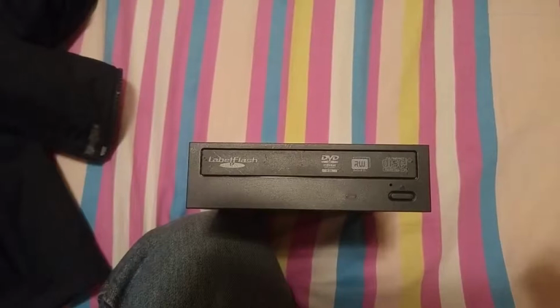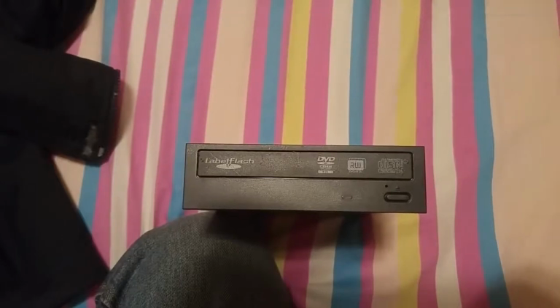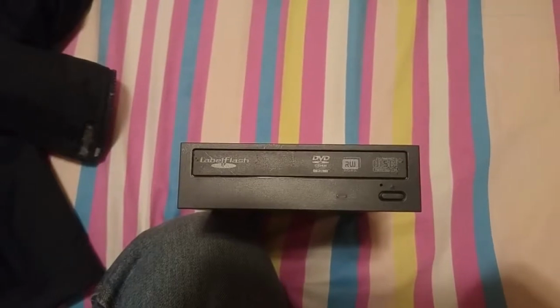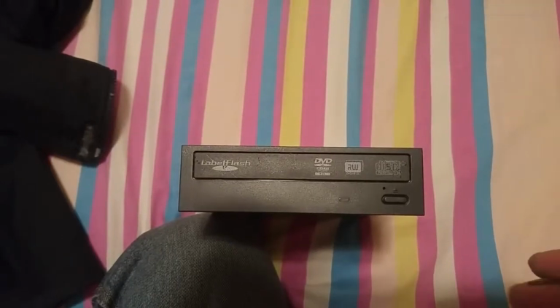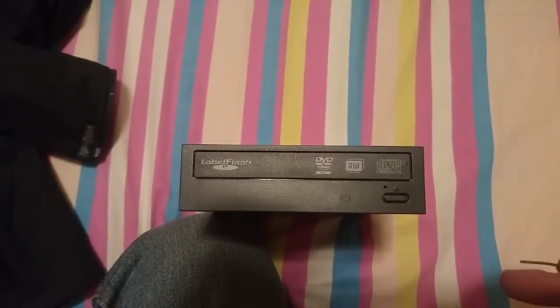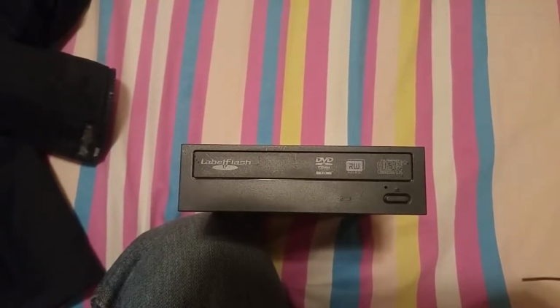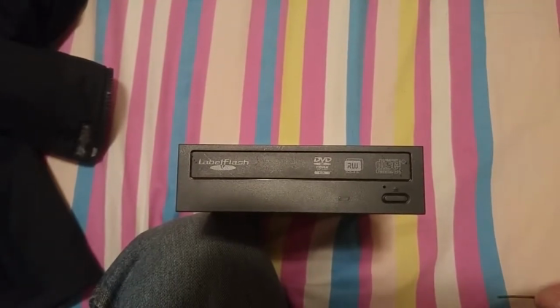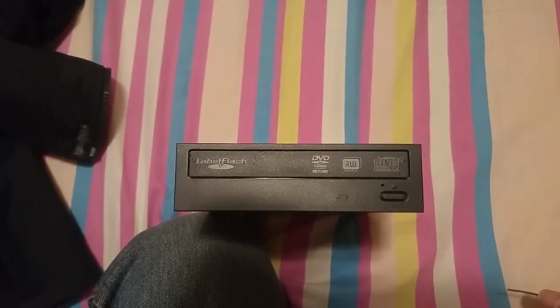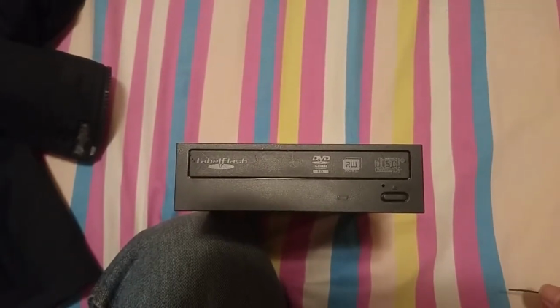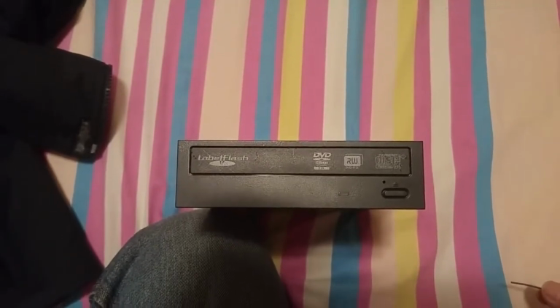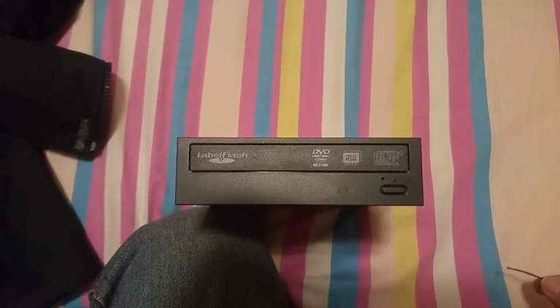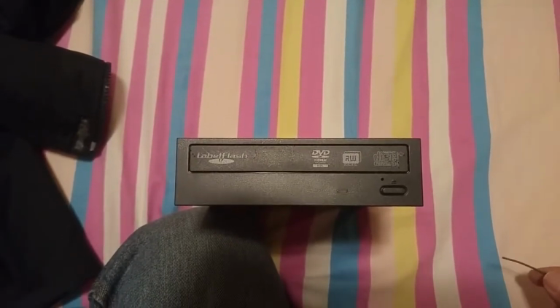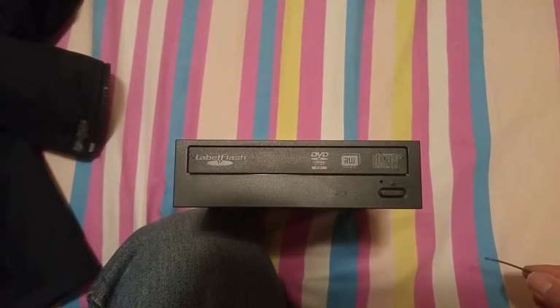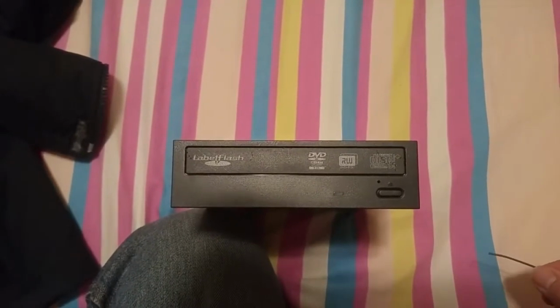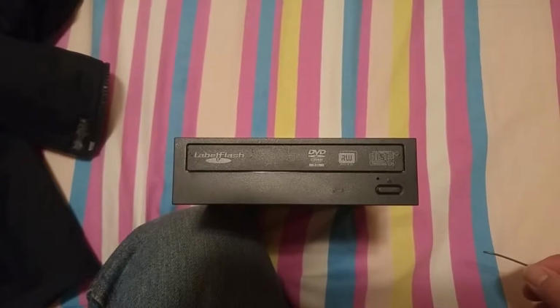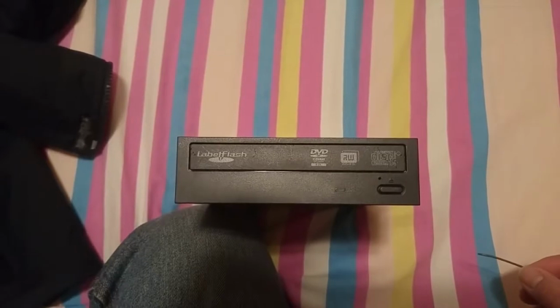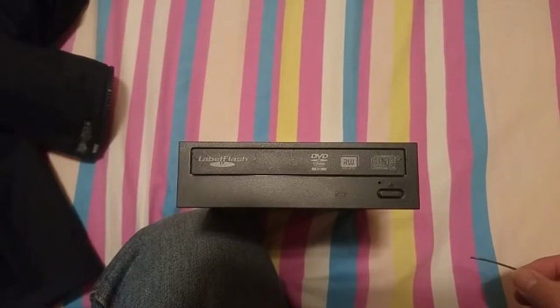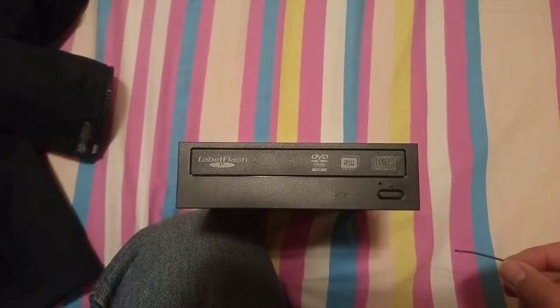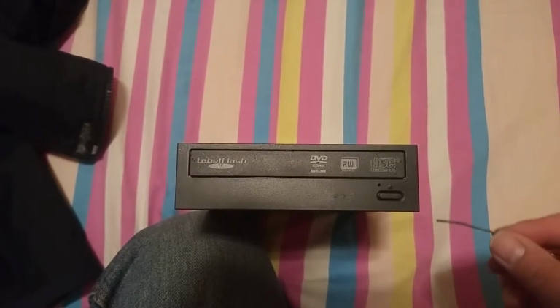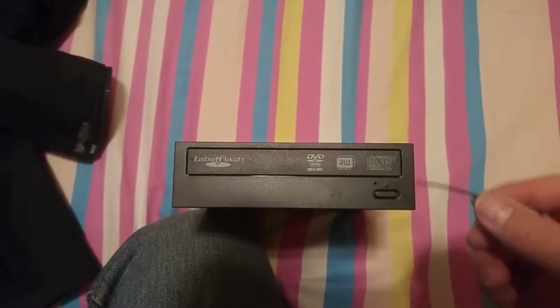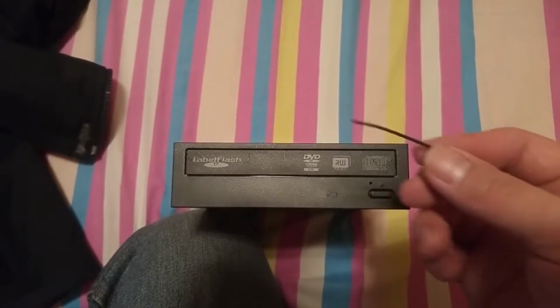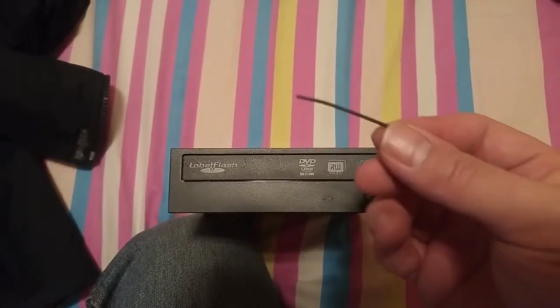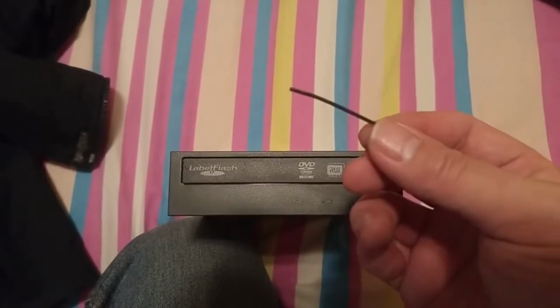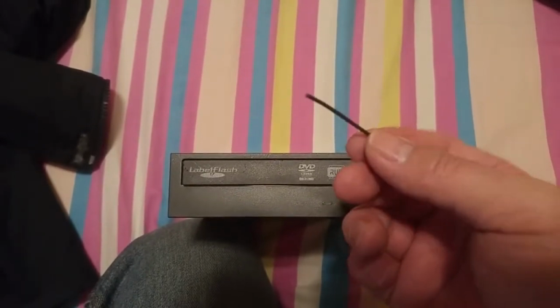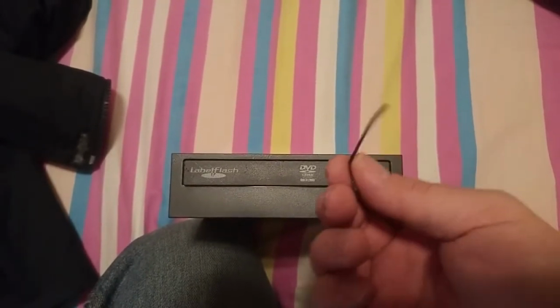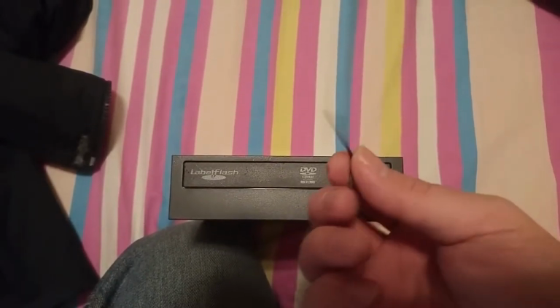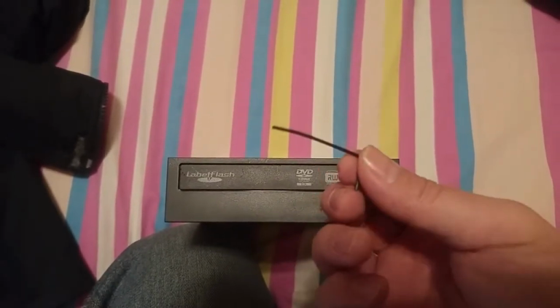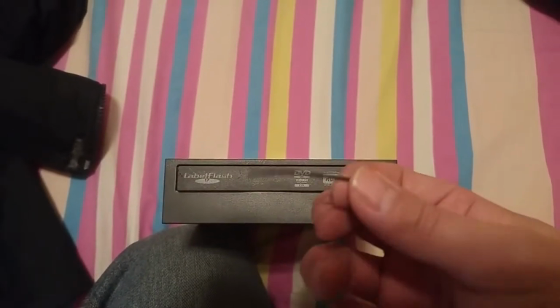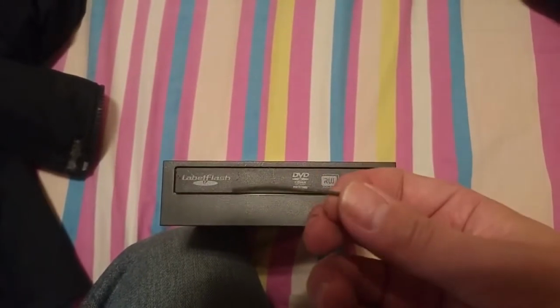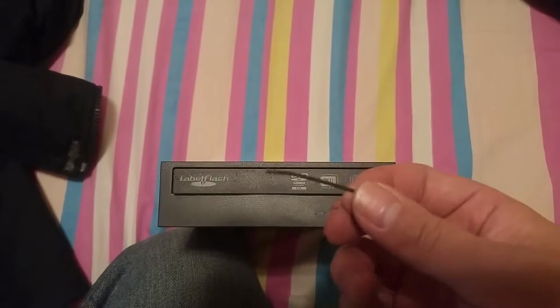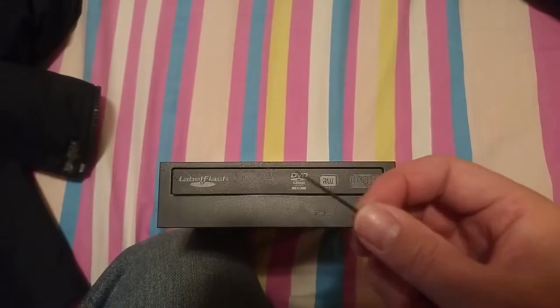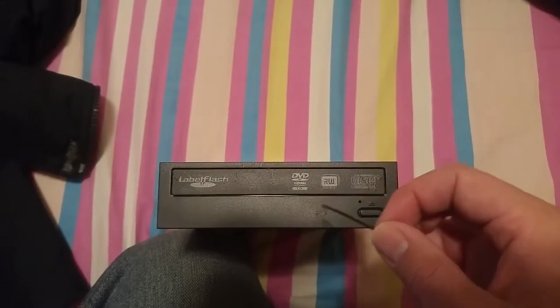I'm going to show you how to take the DVD out of a DVD-ROM if it refuses to open. You need basically a long stick, a little bit strong stick.